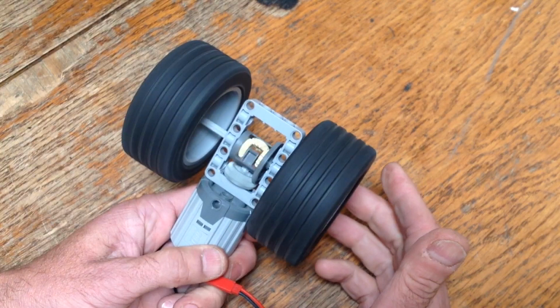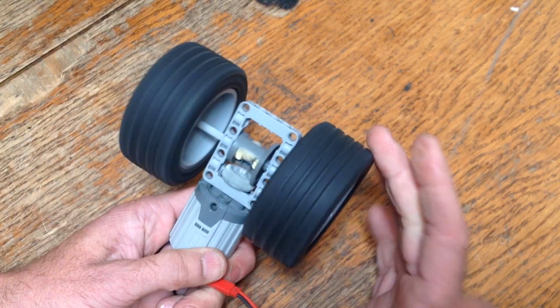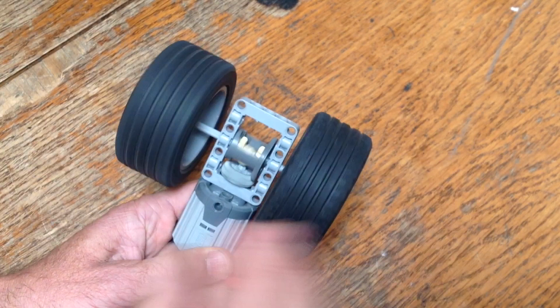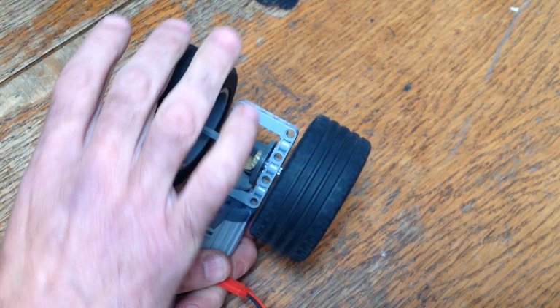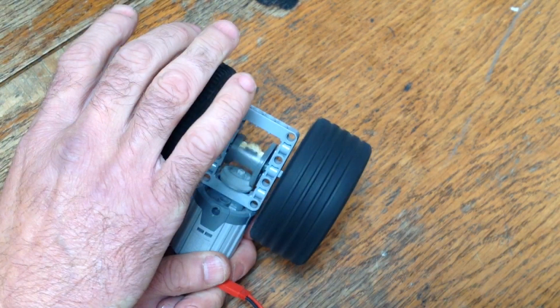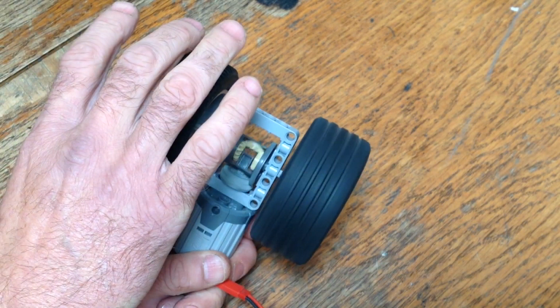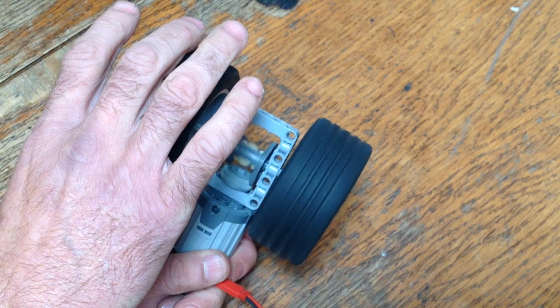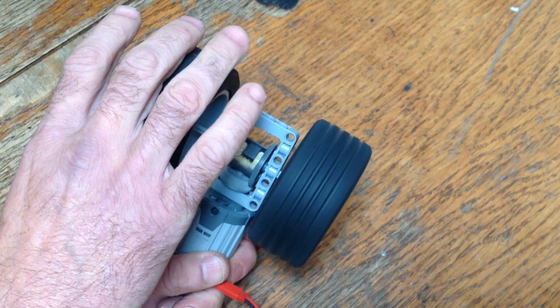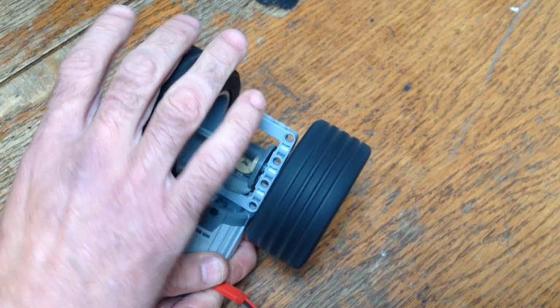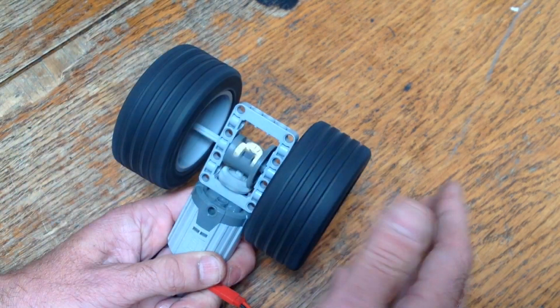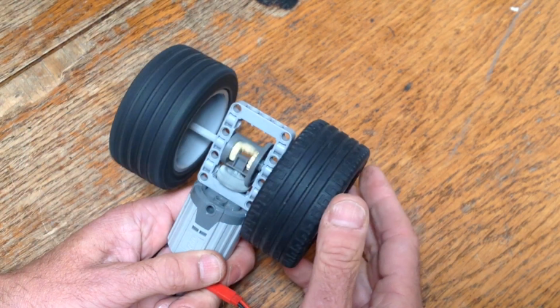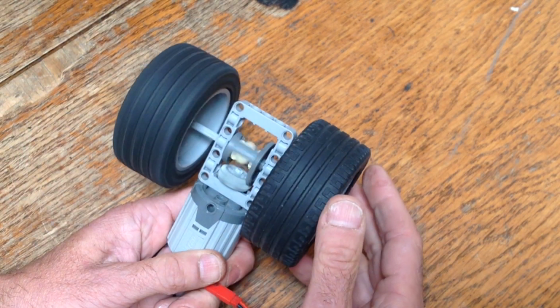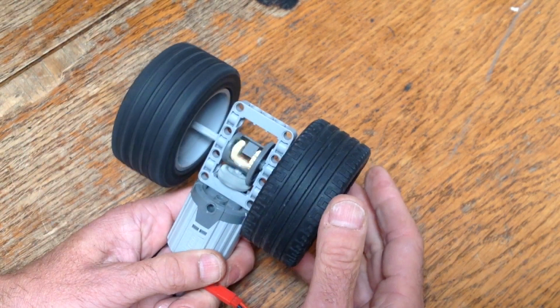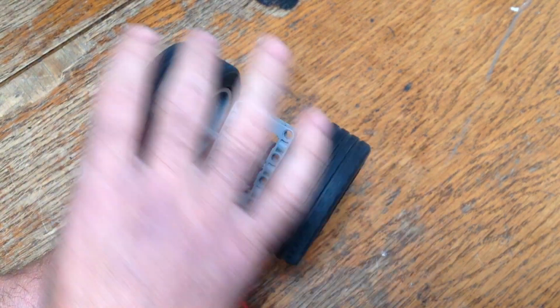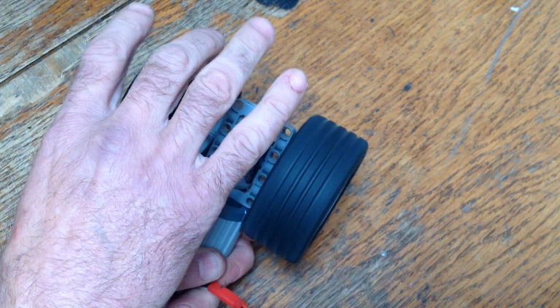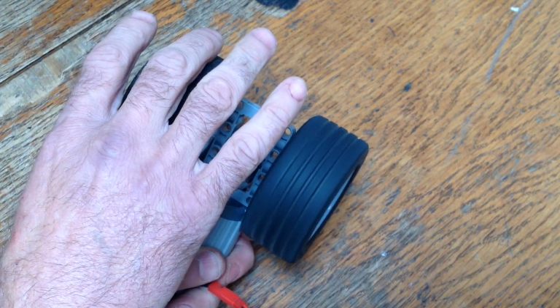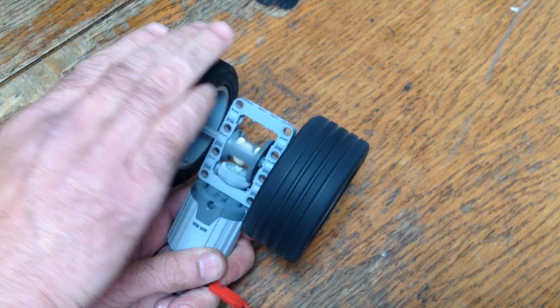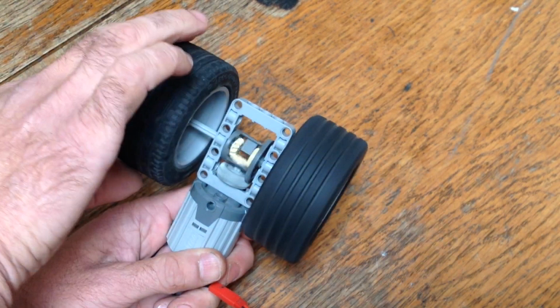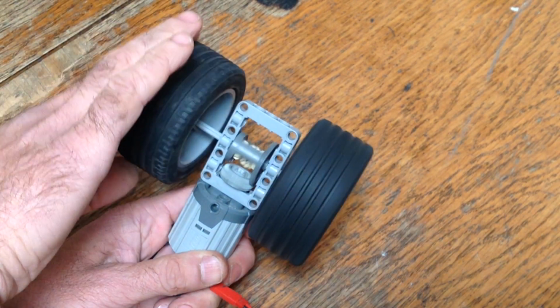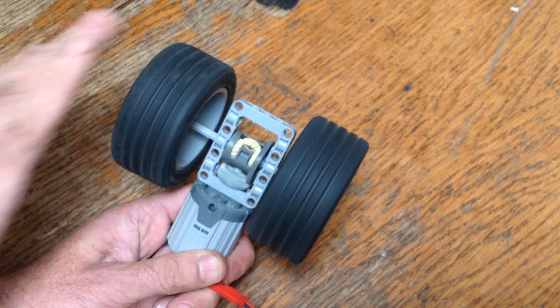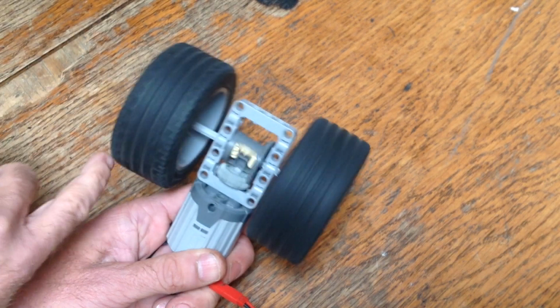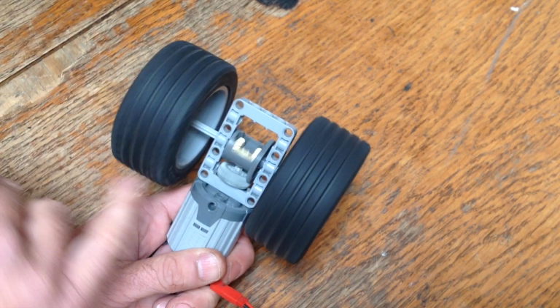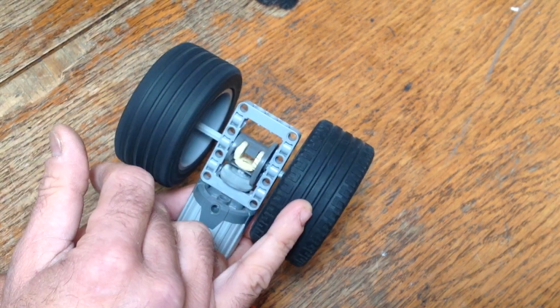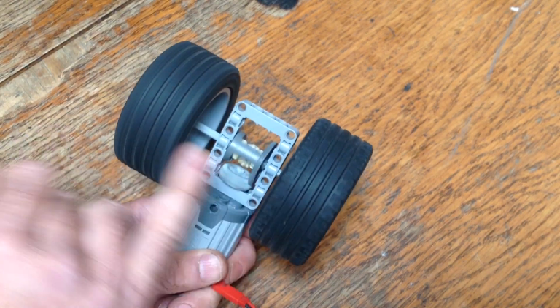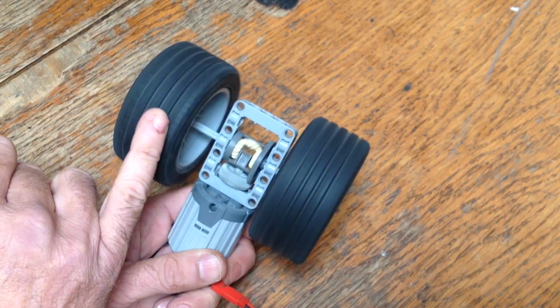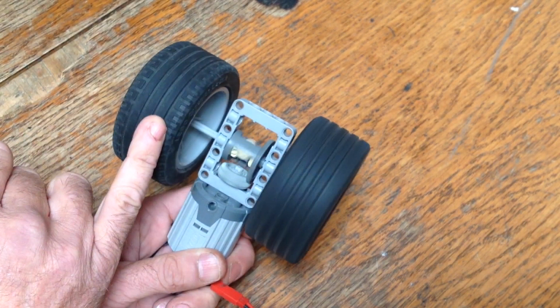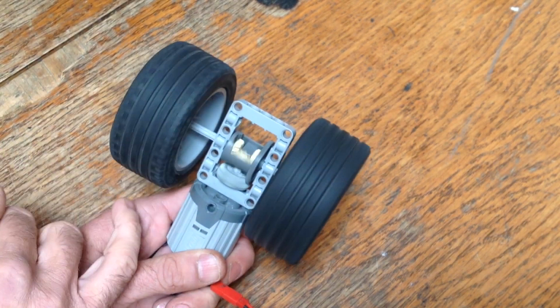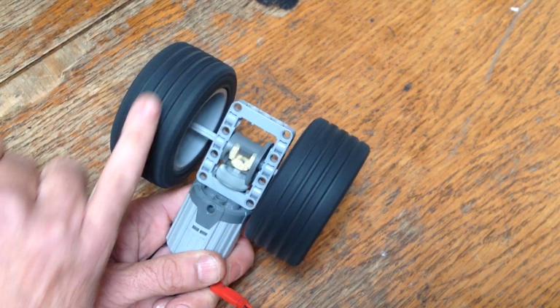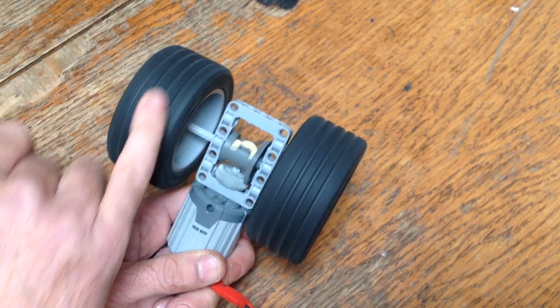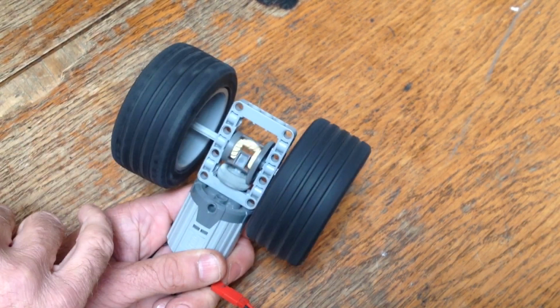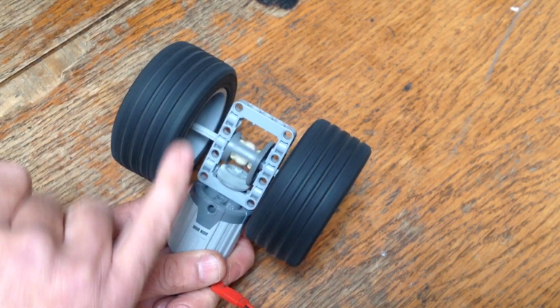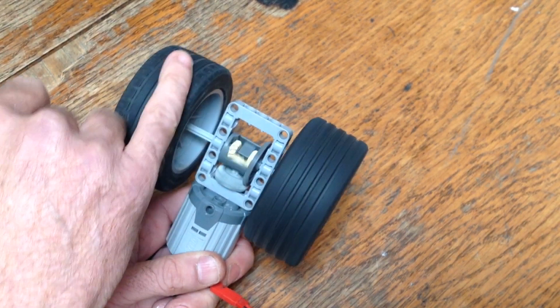Usually with a regular differential it allows you to turn because the wheels can spin at different rates, but if one of the wheels loses traction, you lose all of your torque. All the power goes to that wheel that's slipping.